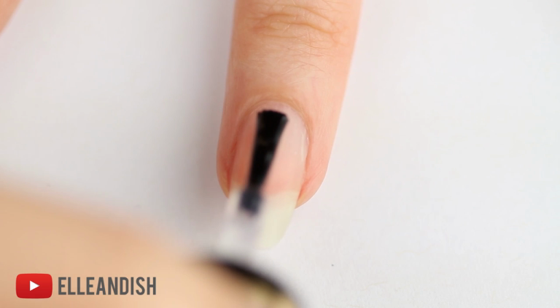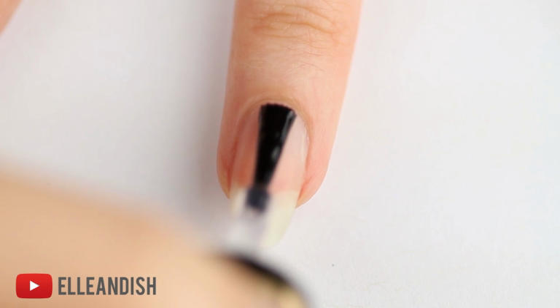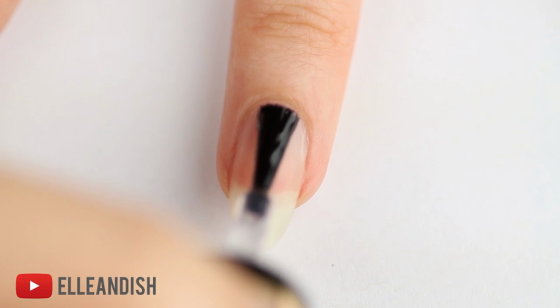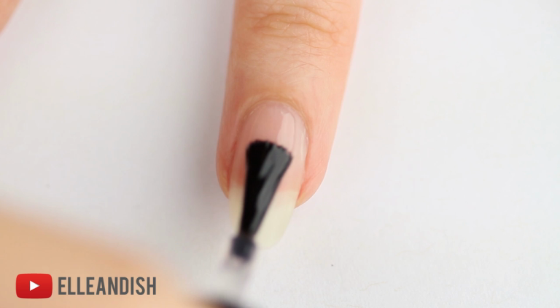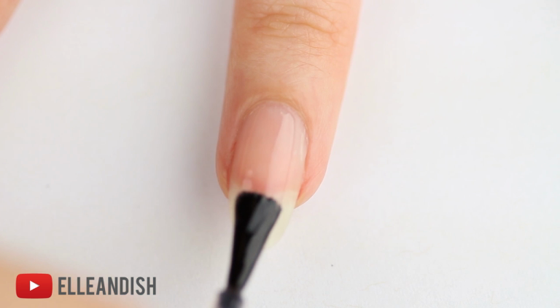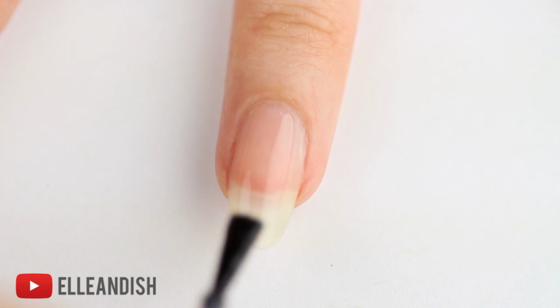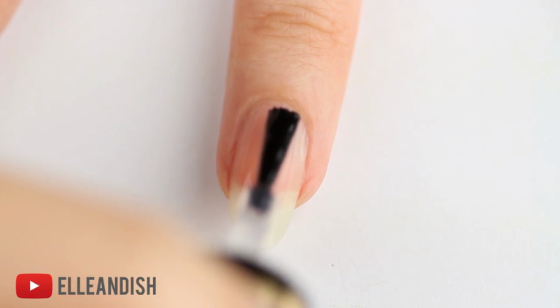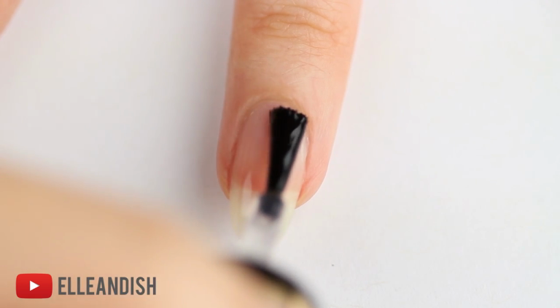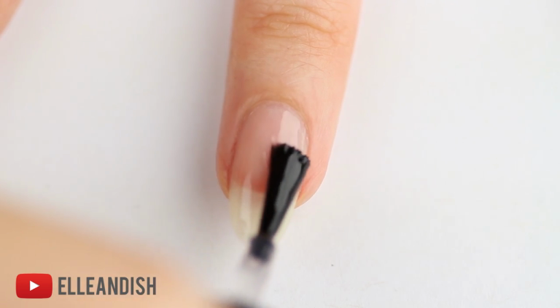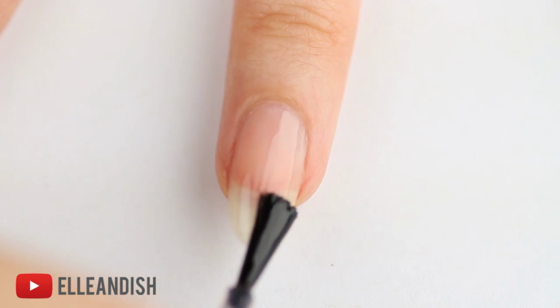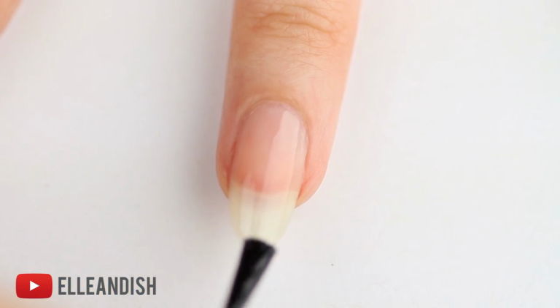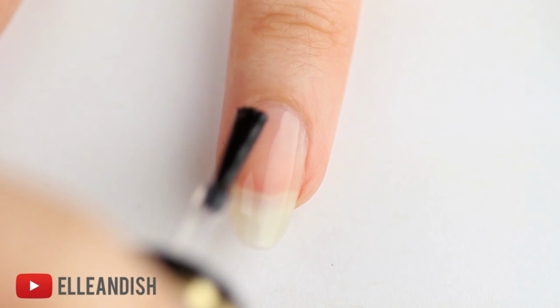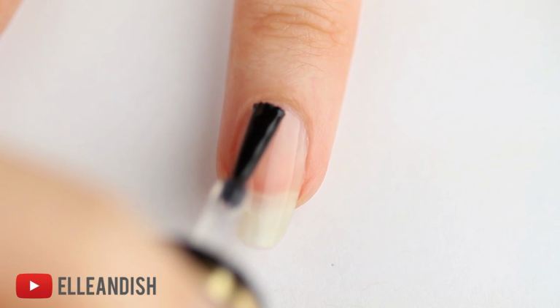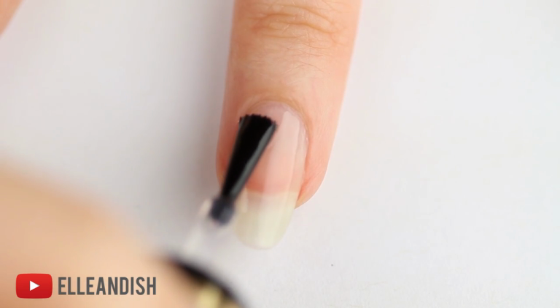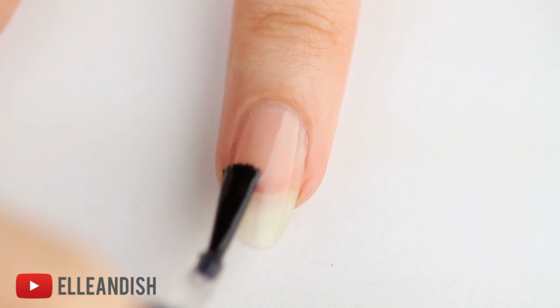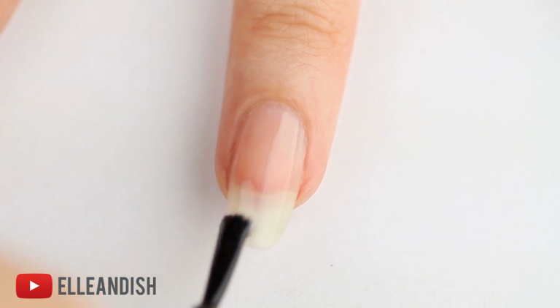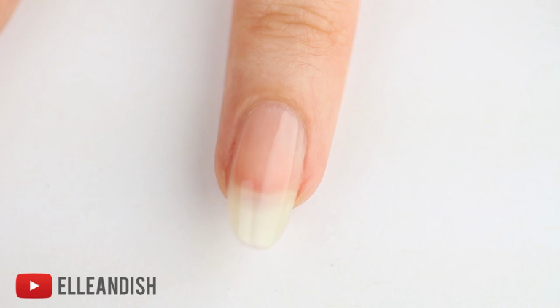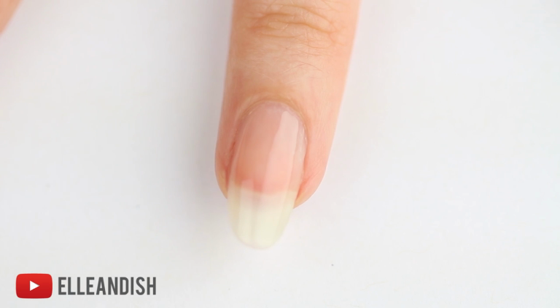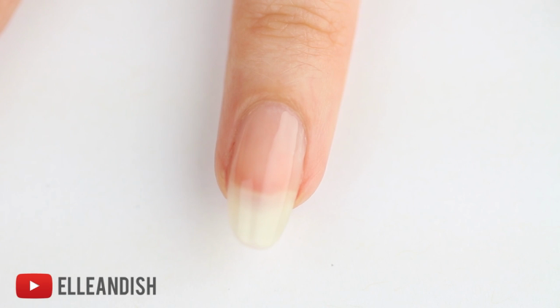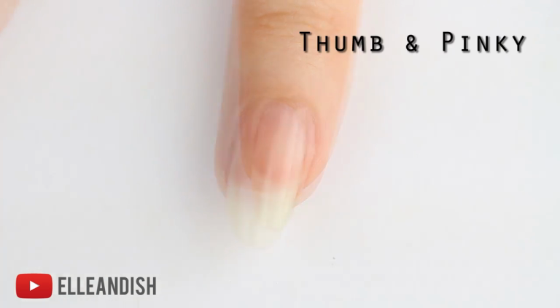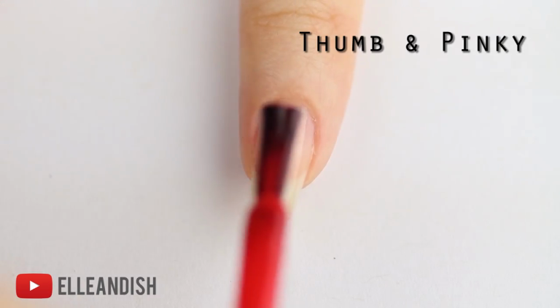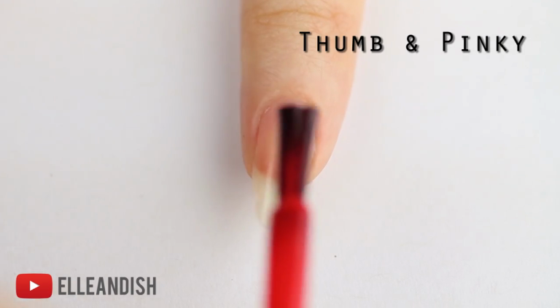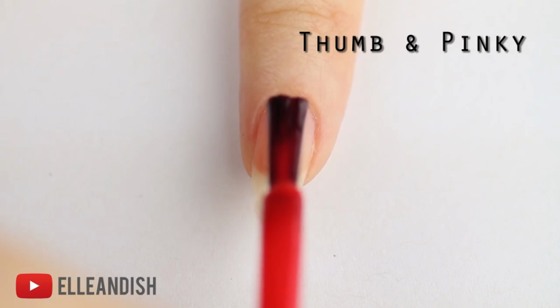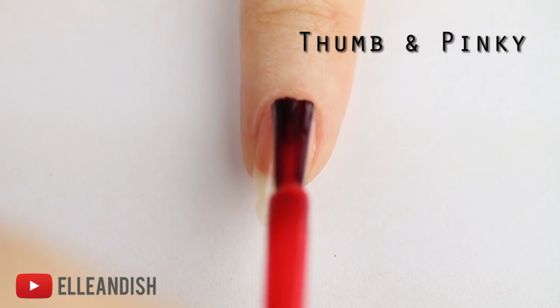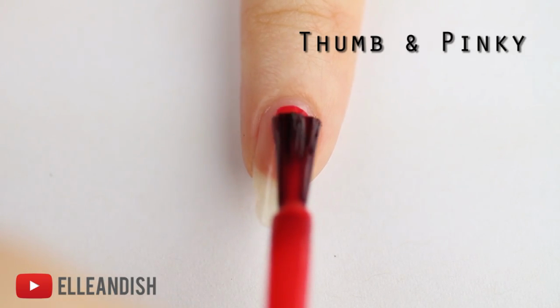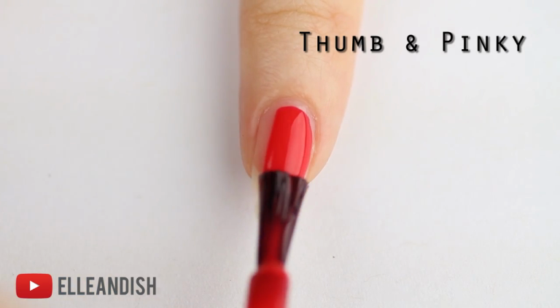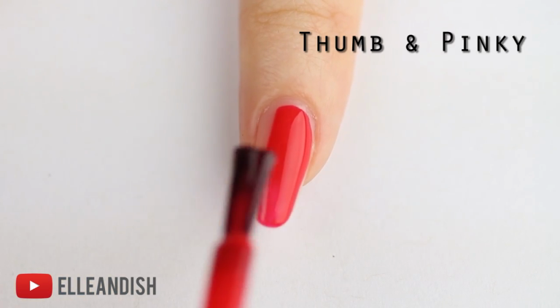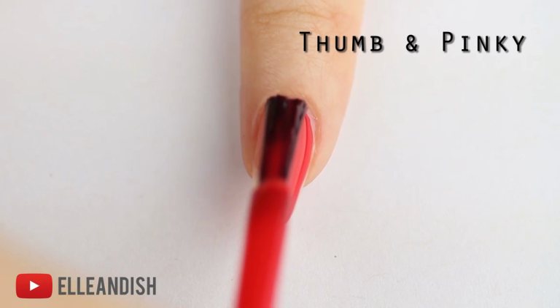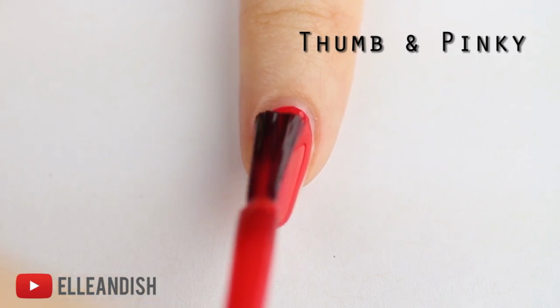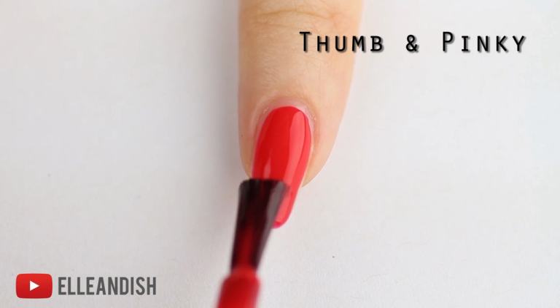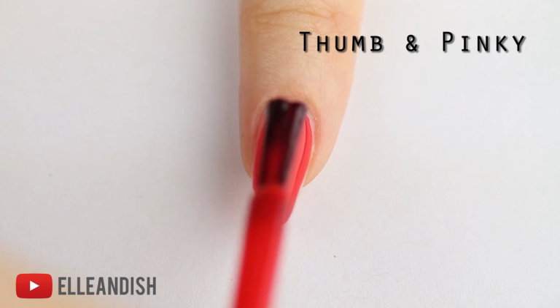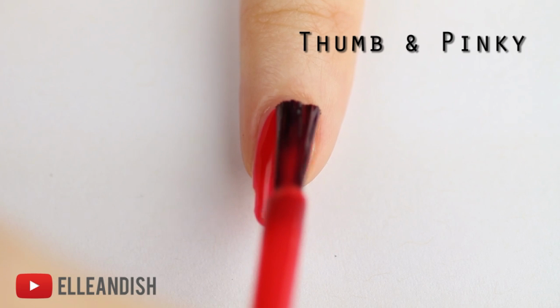Let's first brush on a layer of base coat to protect your nails and help the design last longer. For a bright pop of color, we're going to paint the thumb and pinky nails with a bright red nail polish.